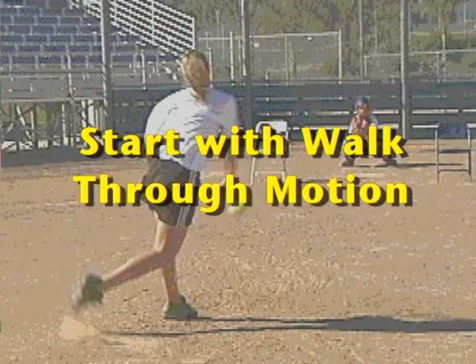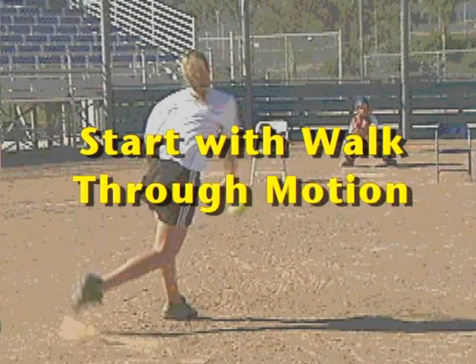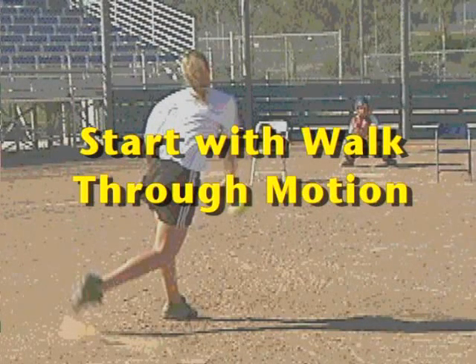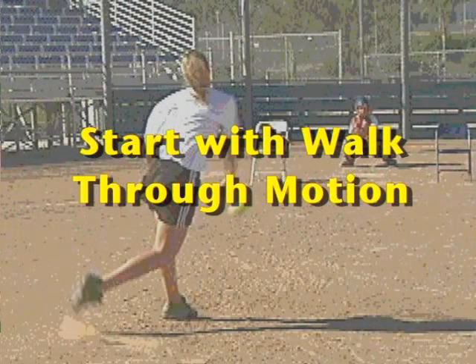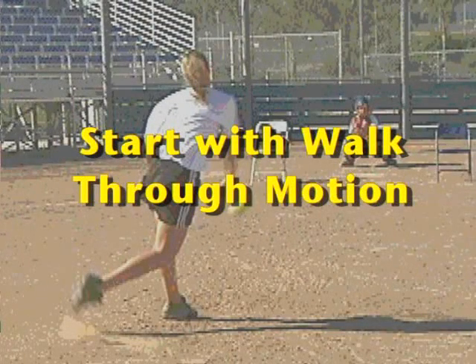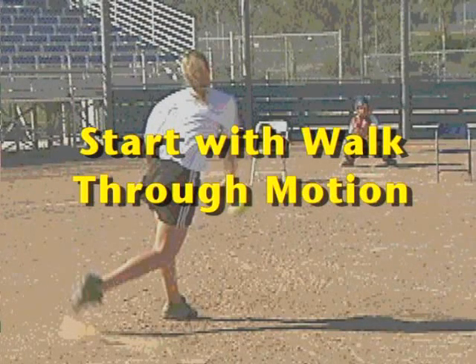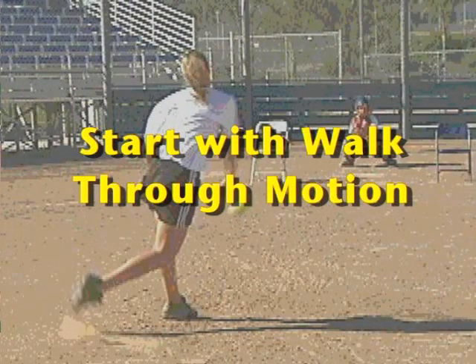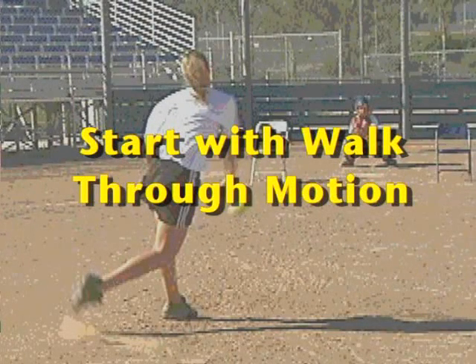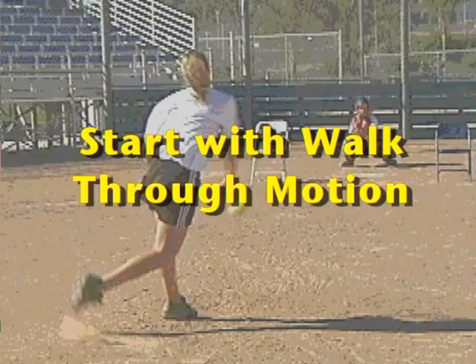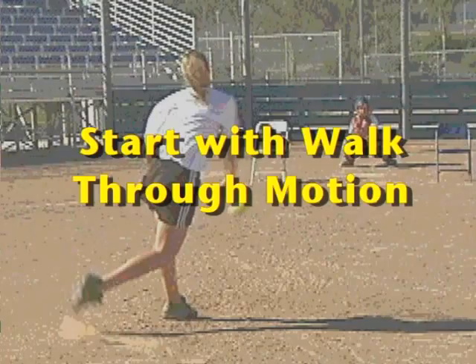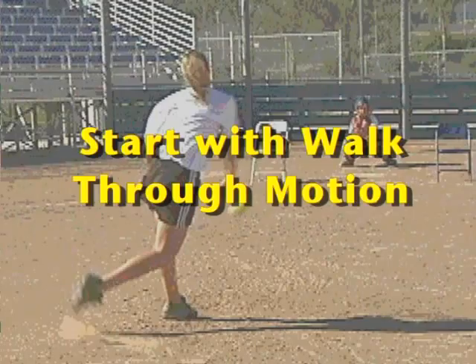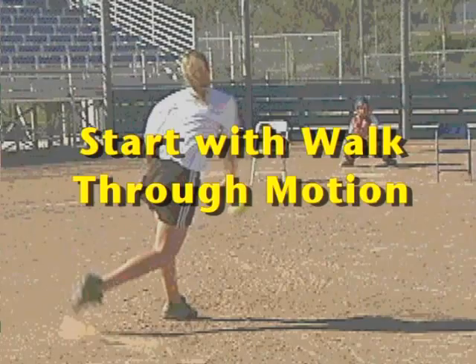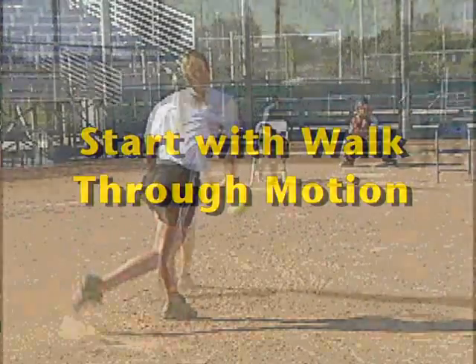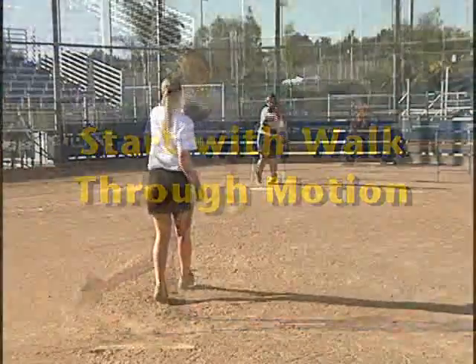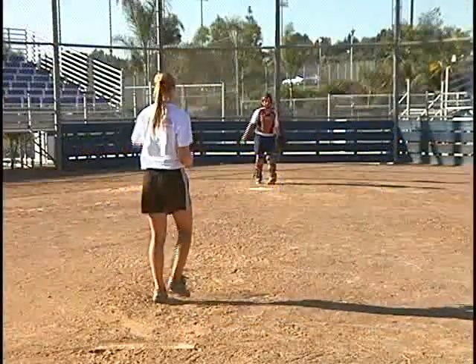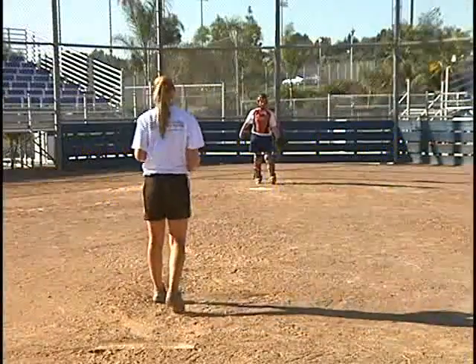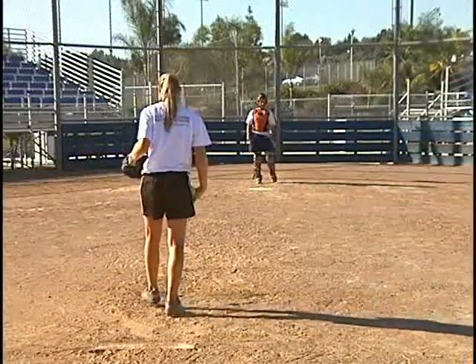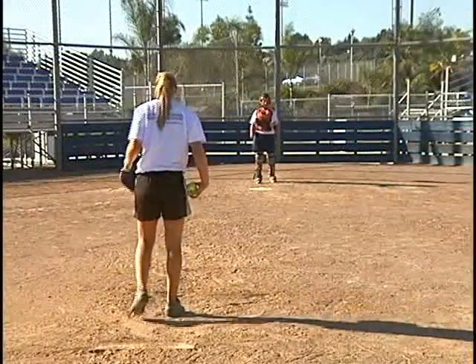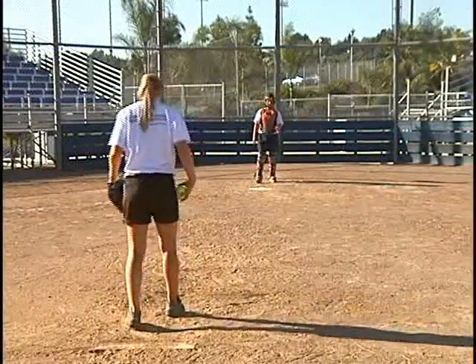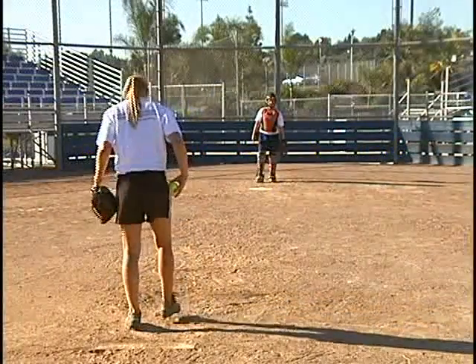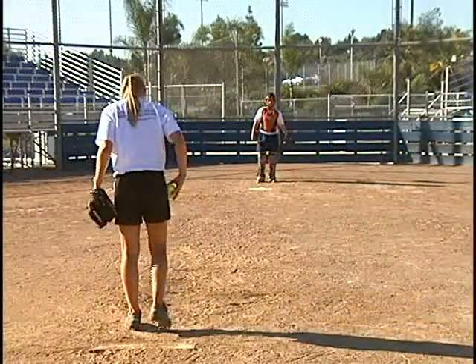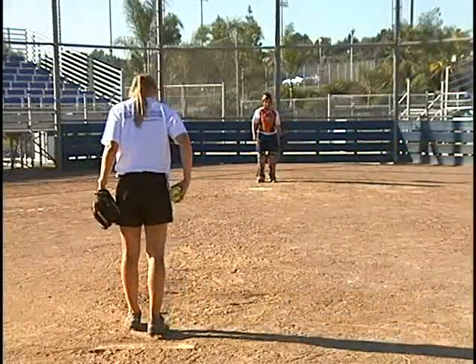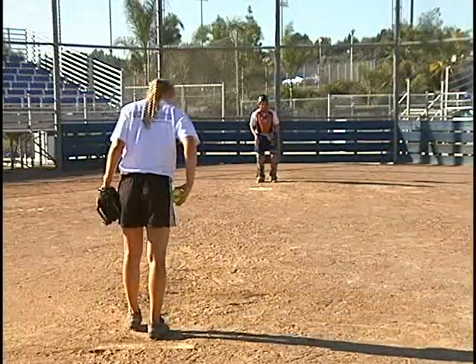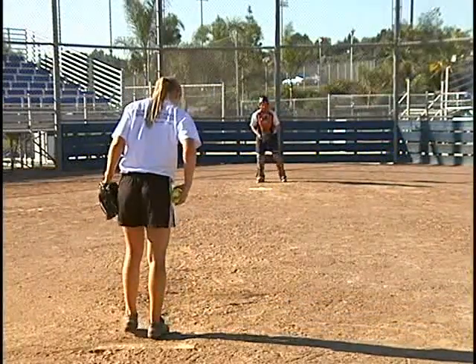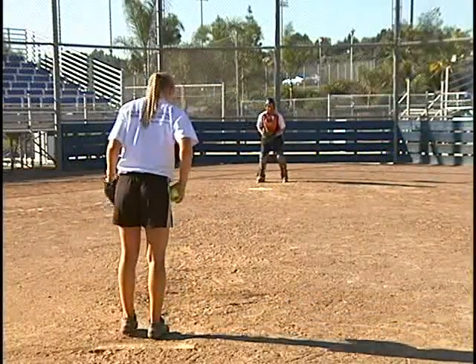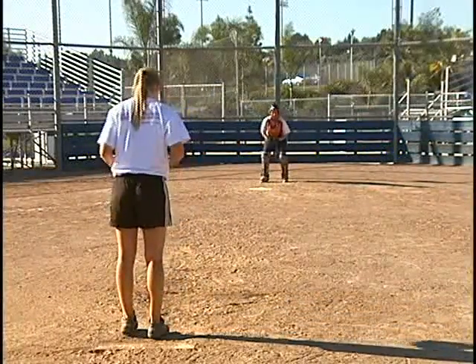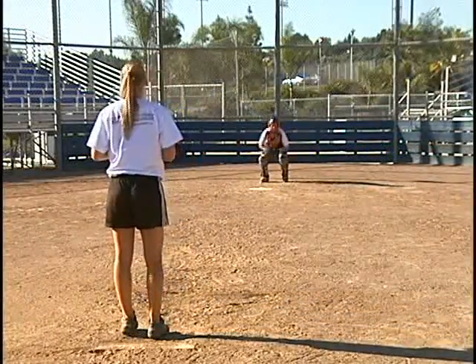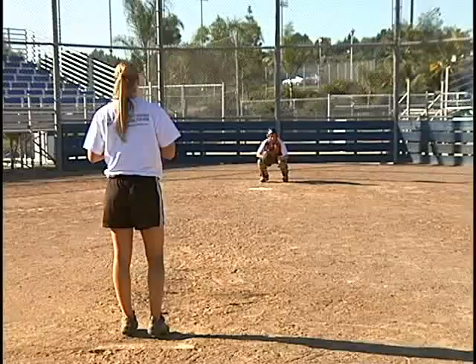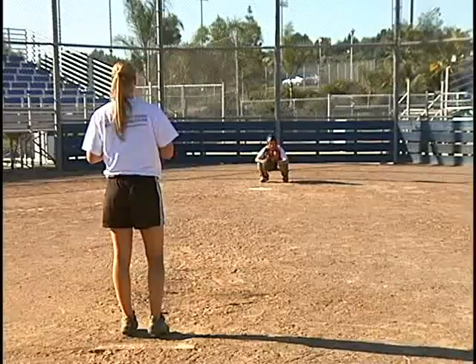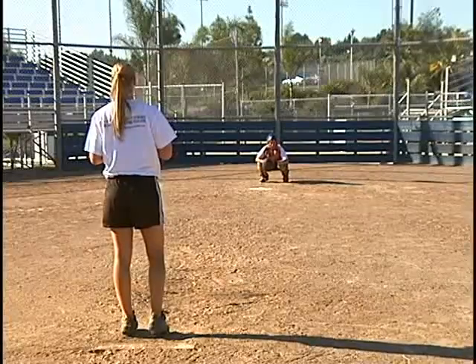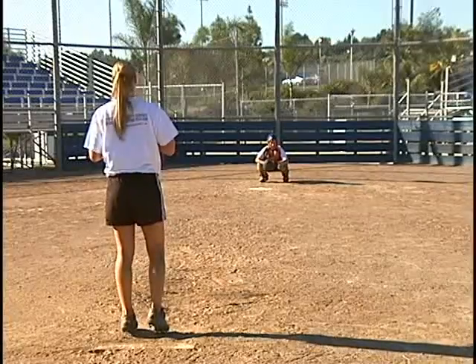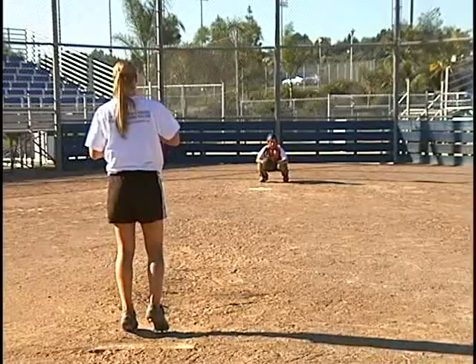What we like to do when we're working on pitches is work short, about half distance, and do a walk-through to really get our snaps and our spins going on each pitch.